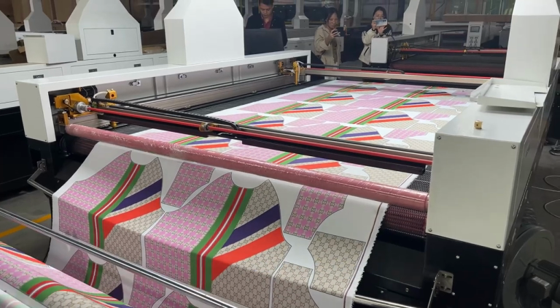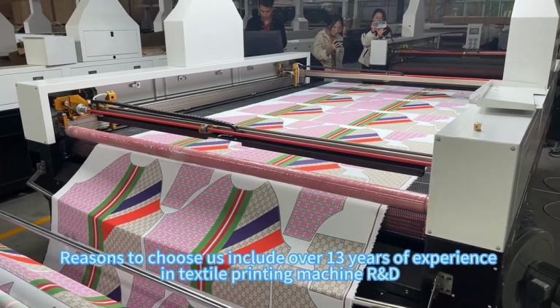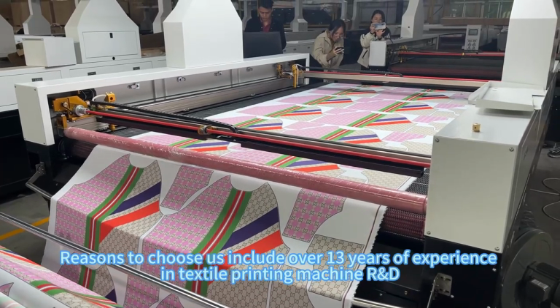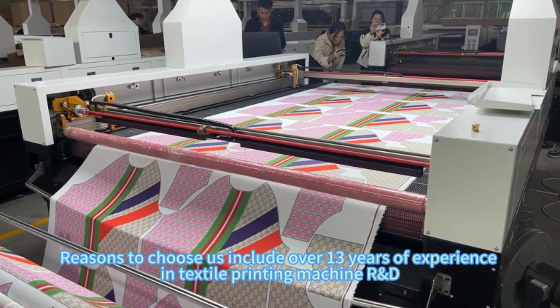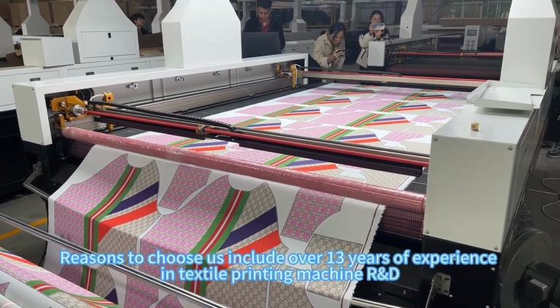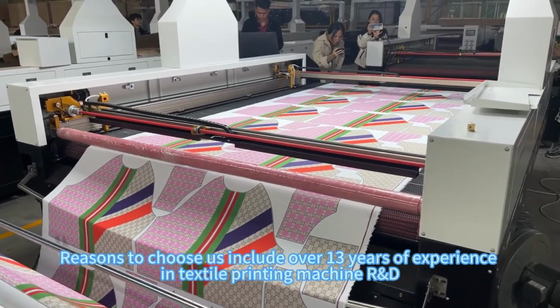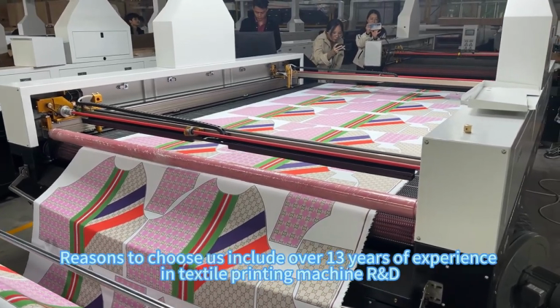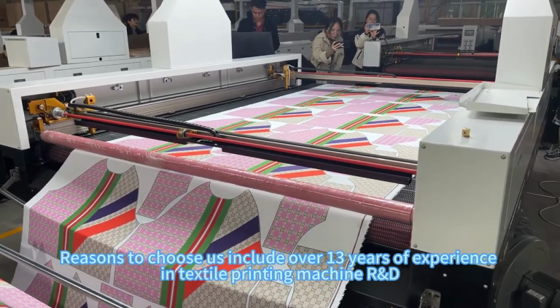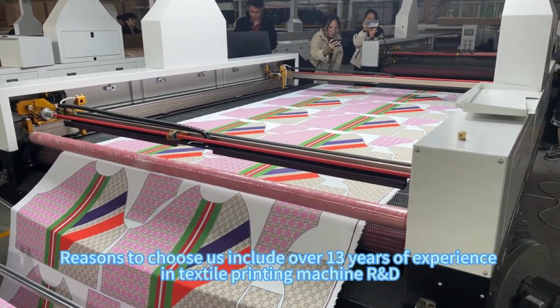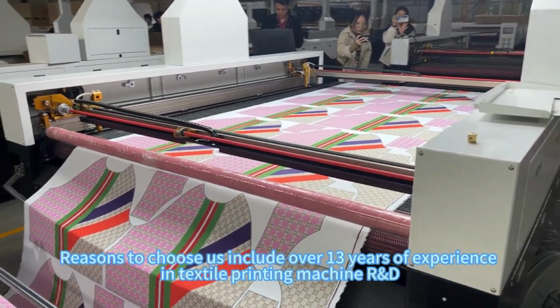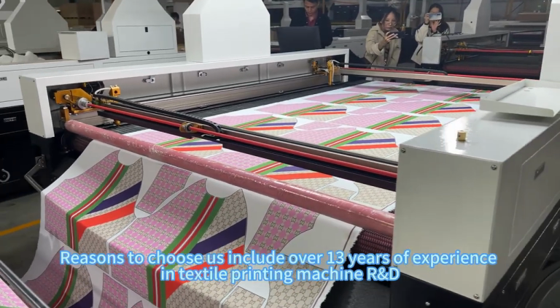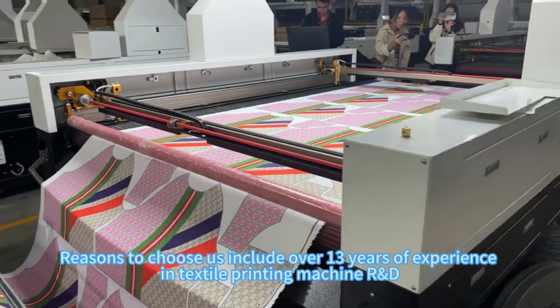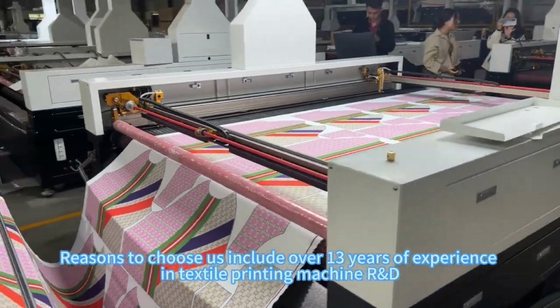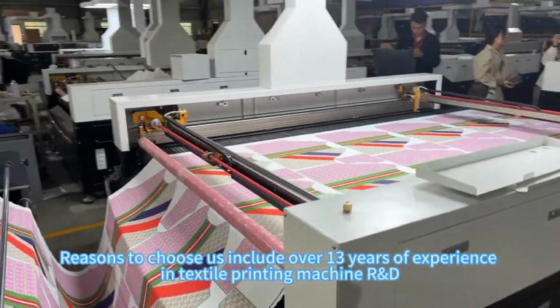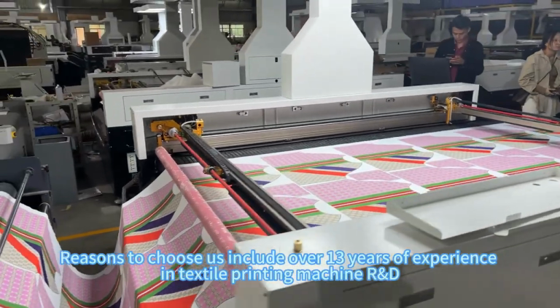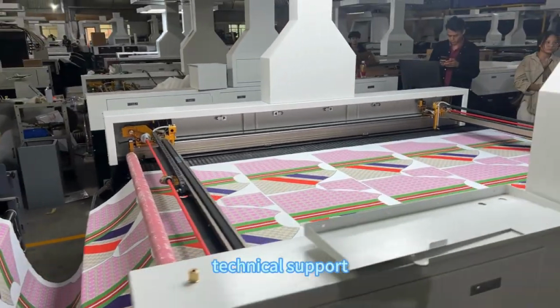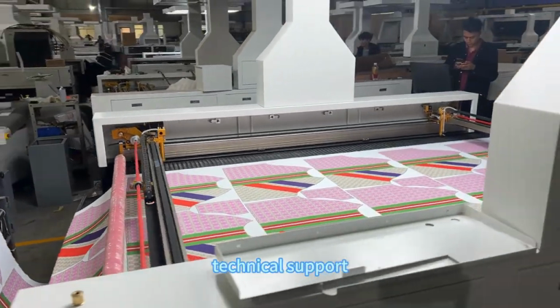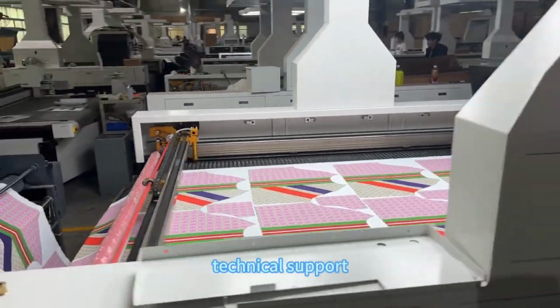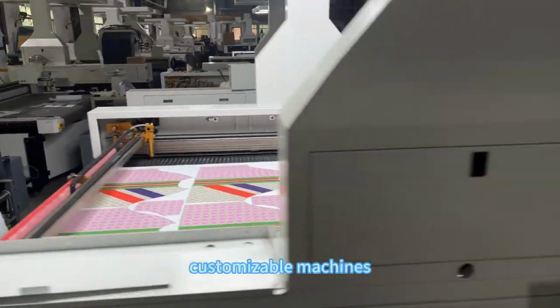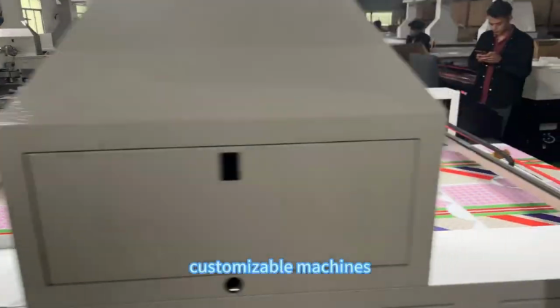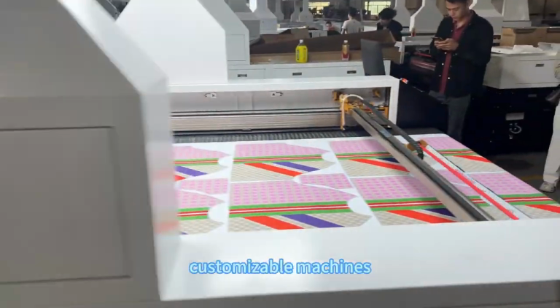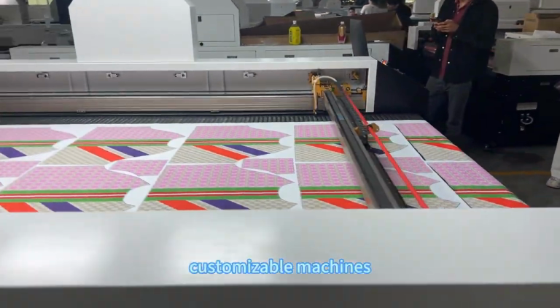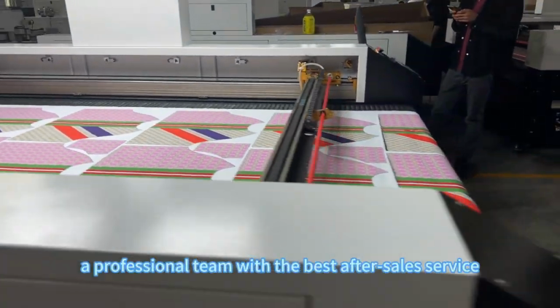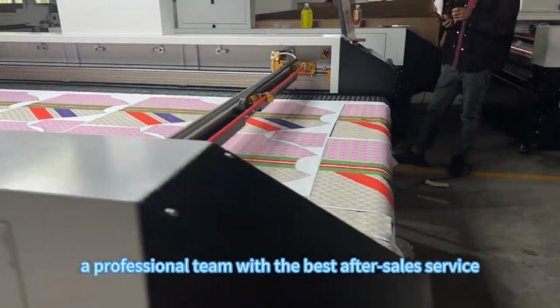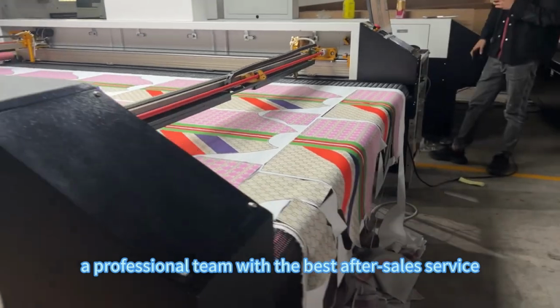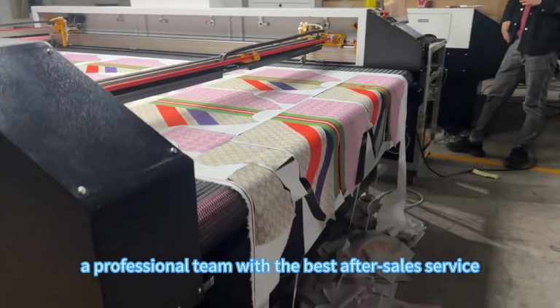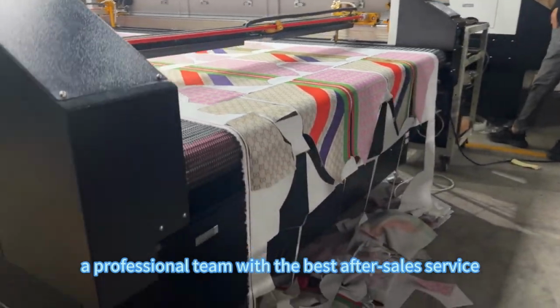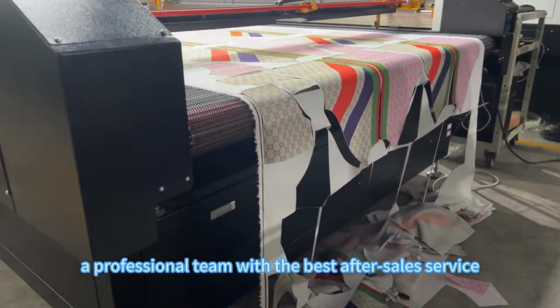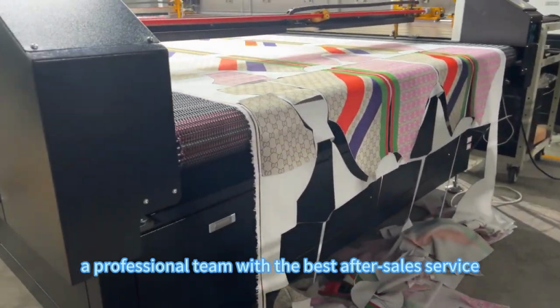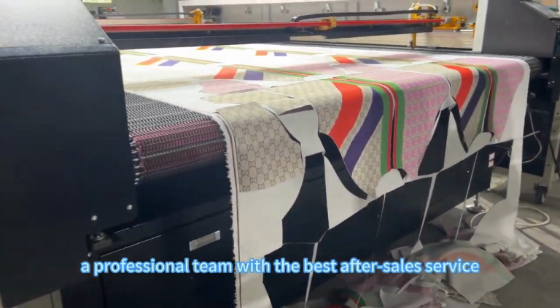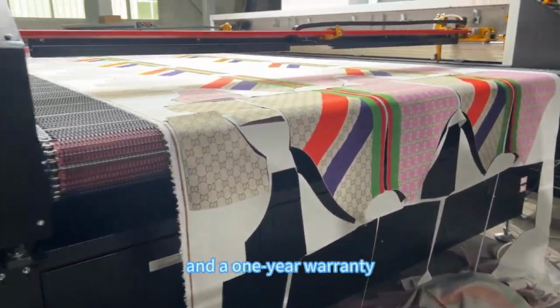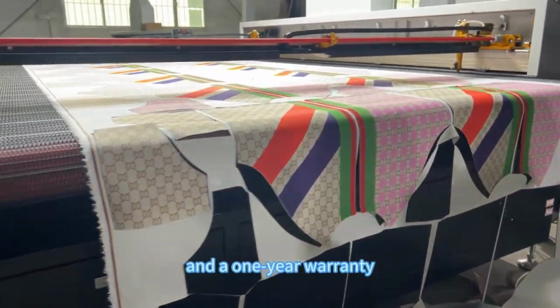Reasons to choose us include over 13 years of experience in textile printing machine R&D and technical support, customizable machines, a professional team with the best after-sales service, and a one-year warranty.